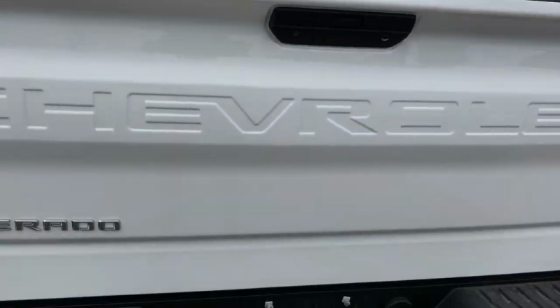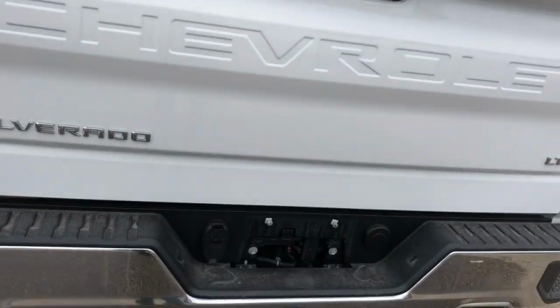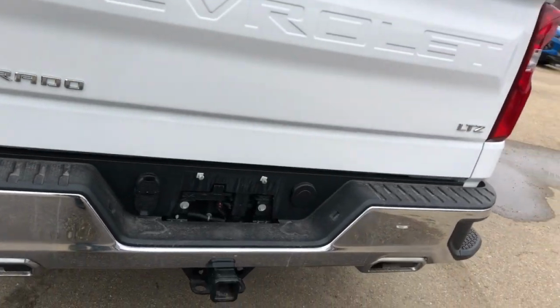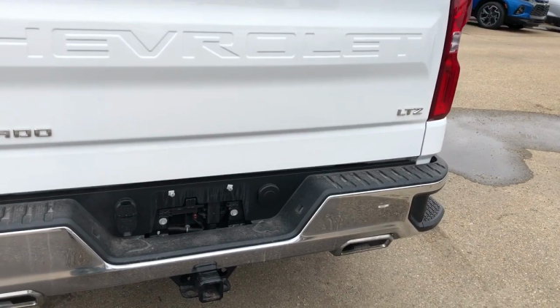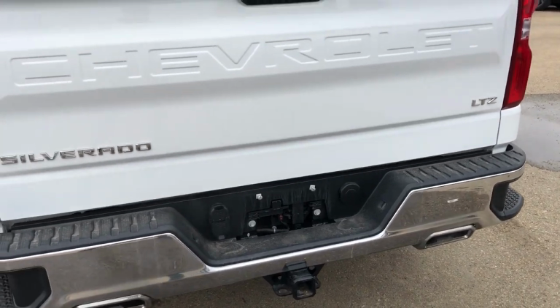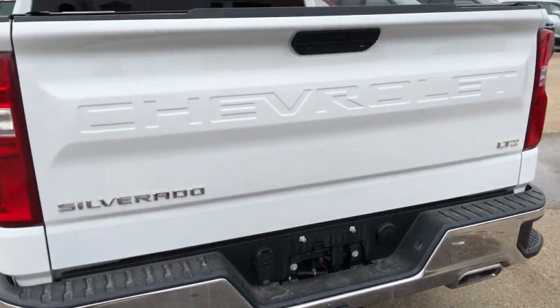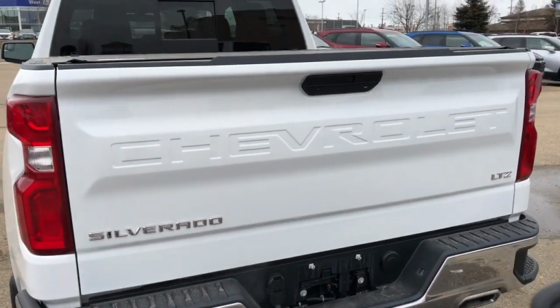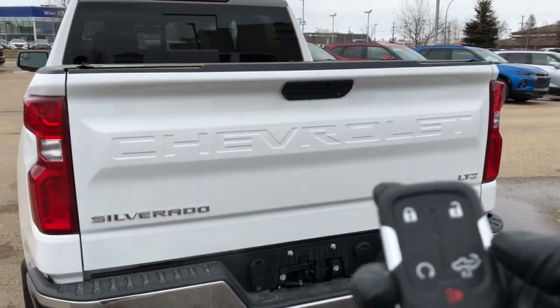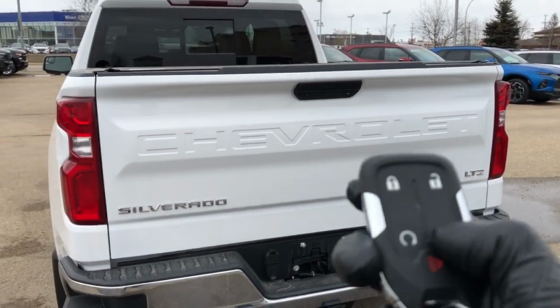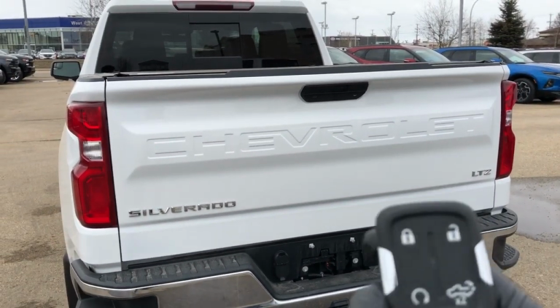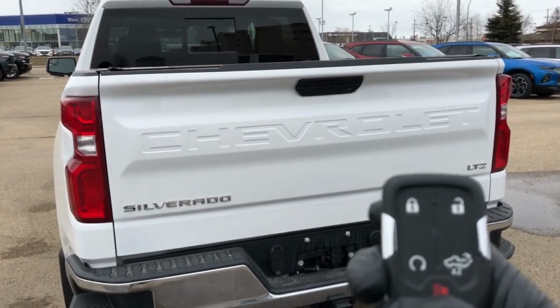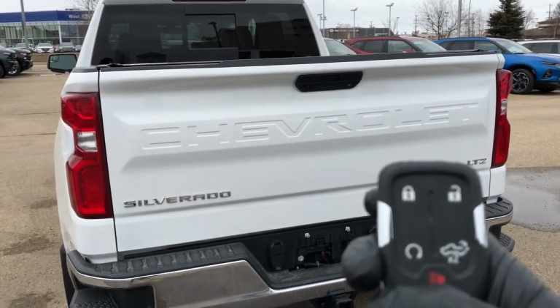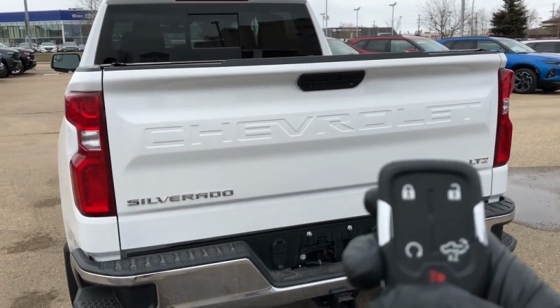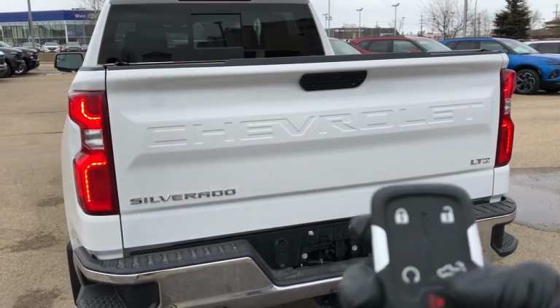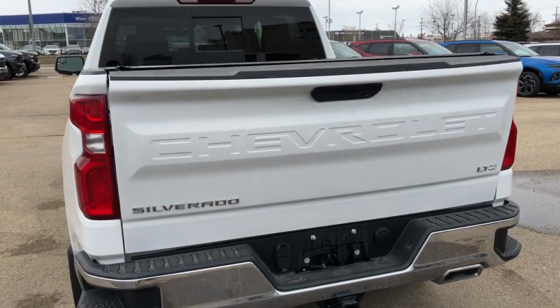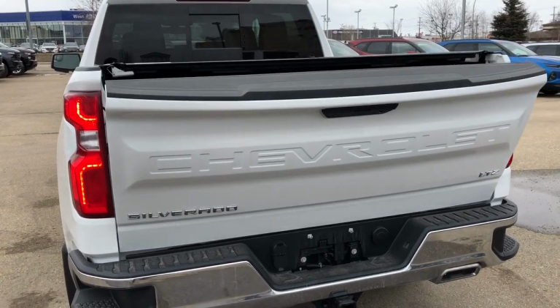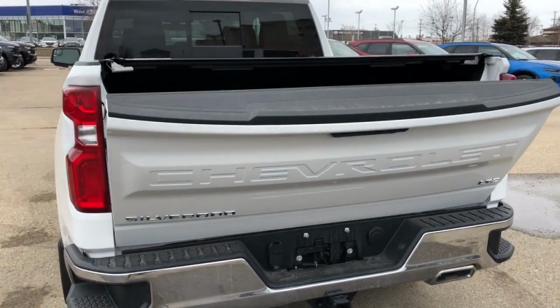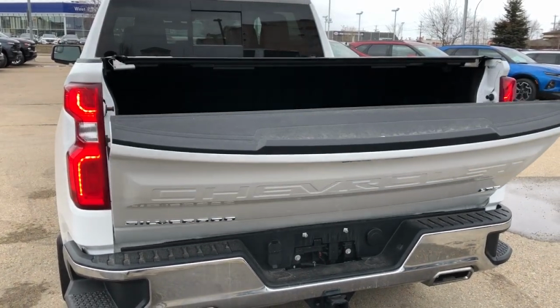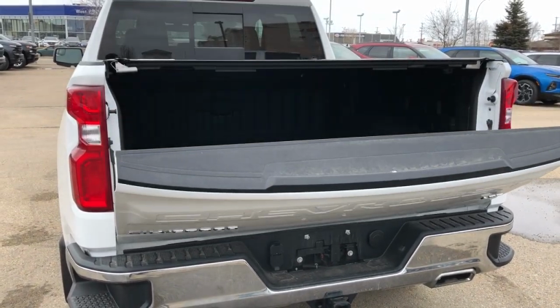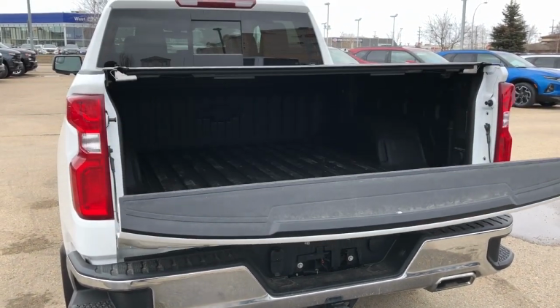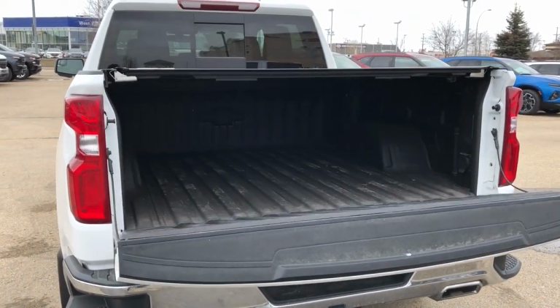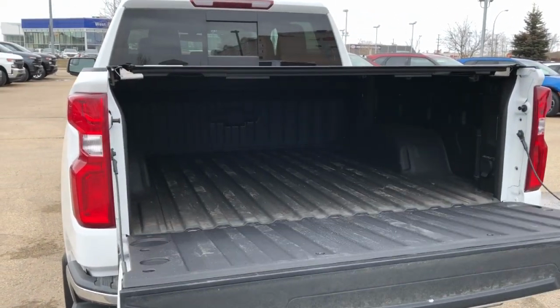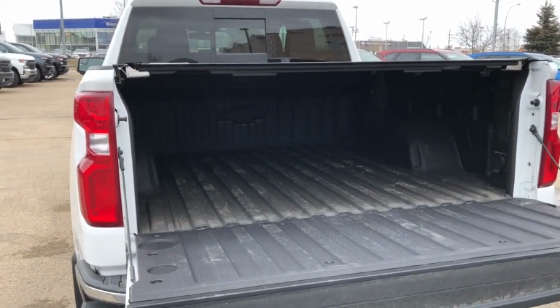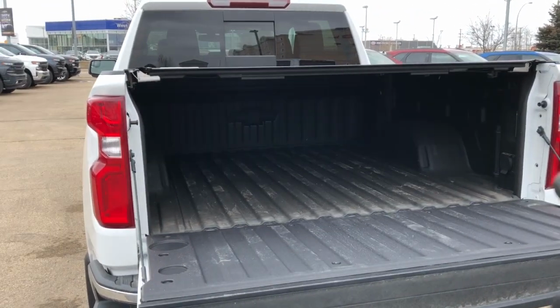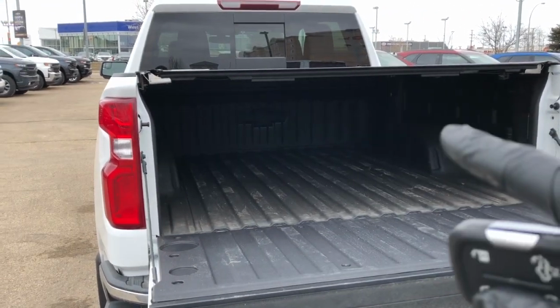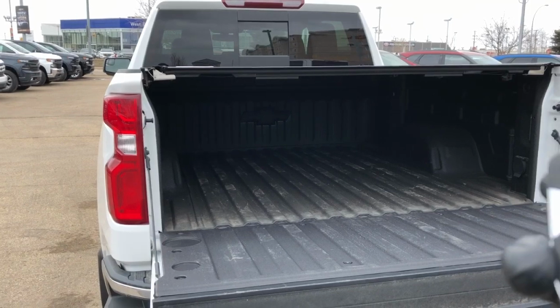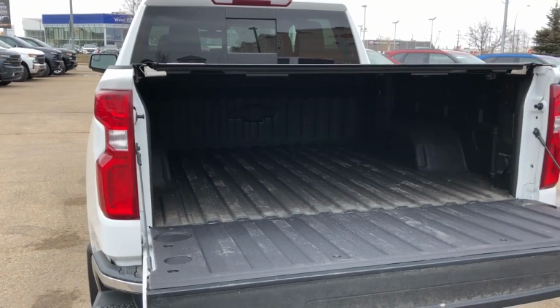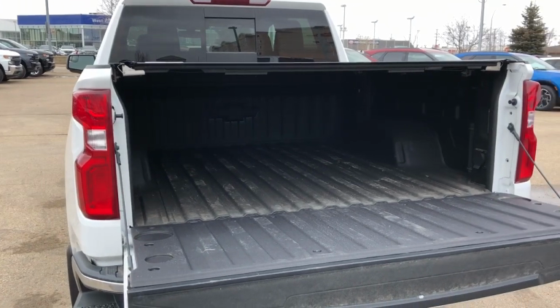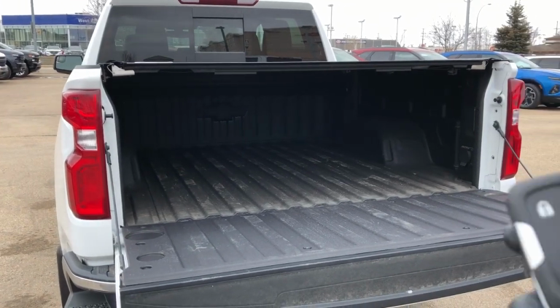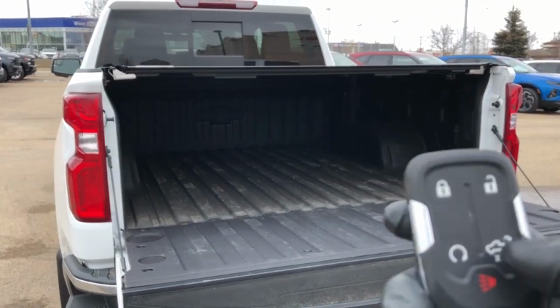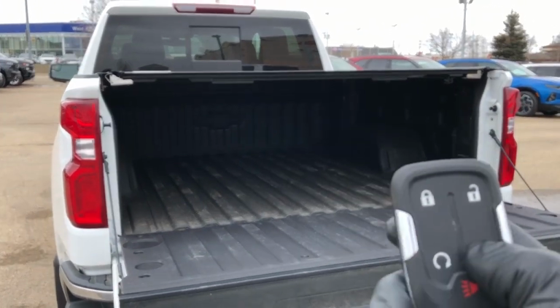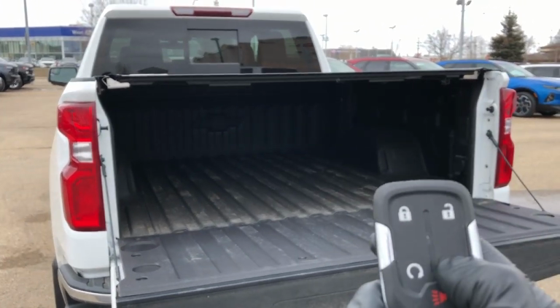Now as for our power tailgate, double press the tailgate button on the key and we'll see it'll go down. Full lined truck bed with our Chevrolet bowtie at the front. If we want to put the tailgate back up we'll double press and hold.